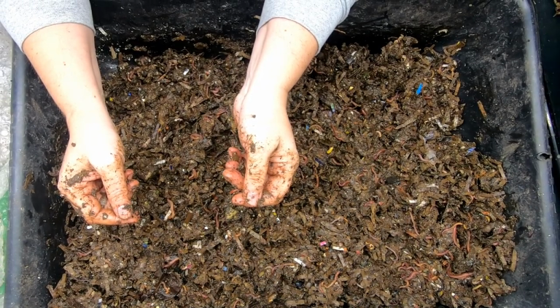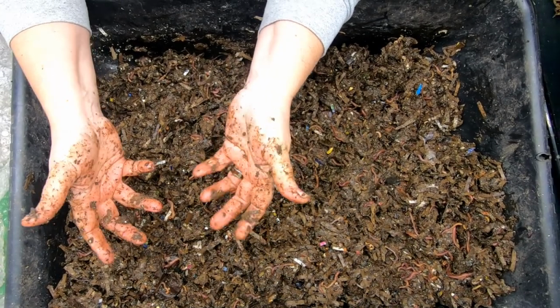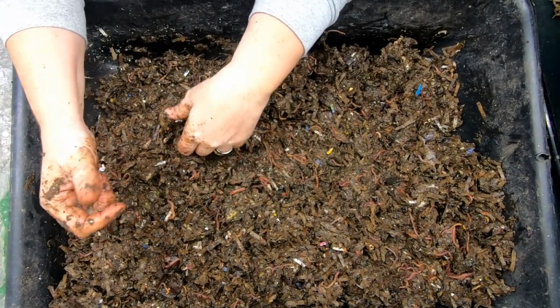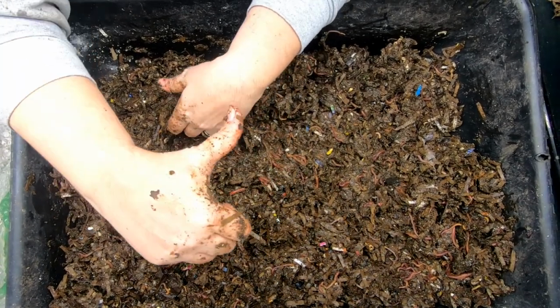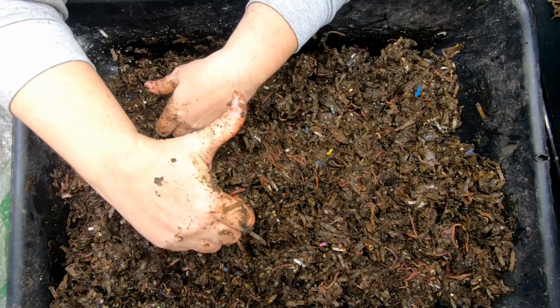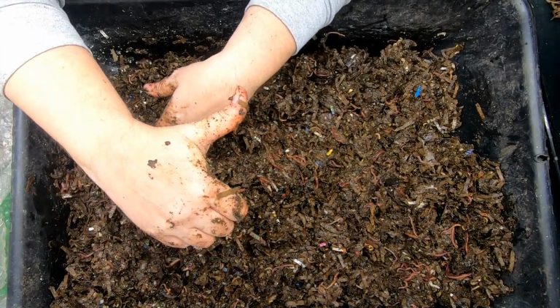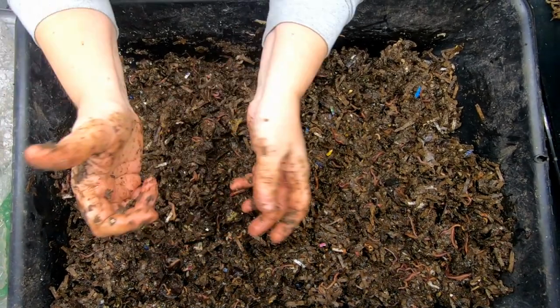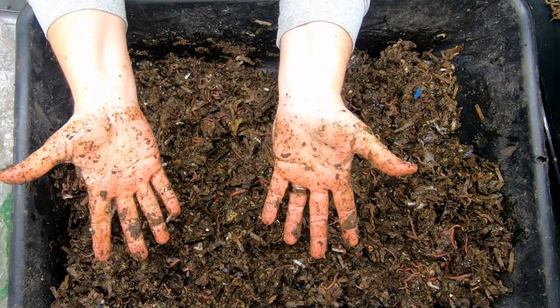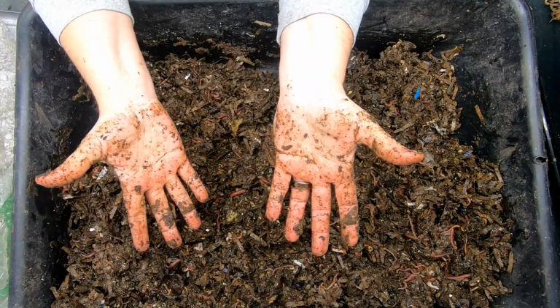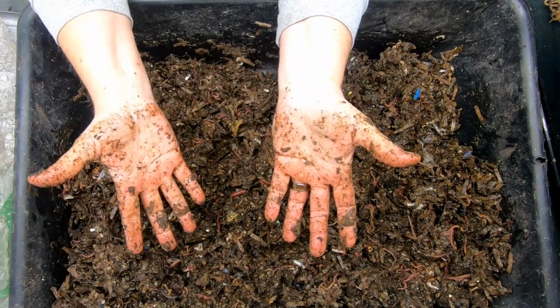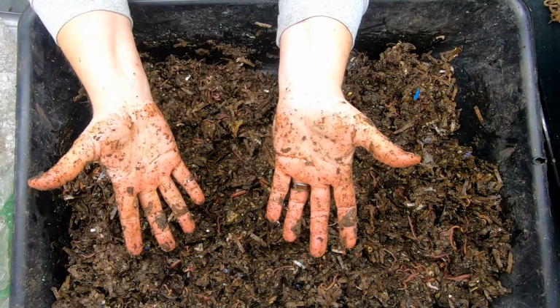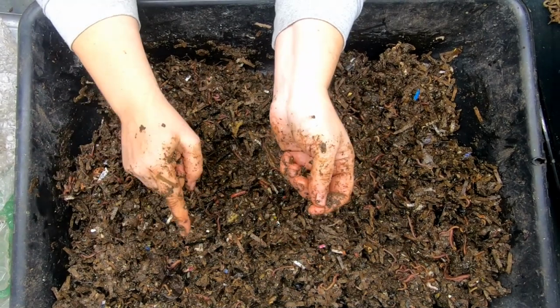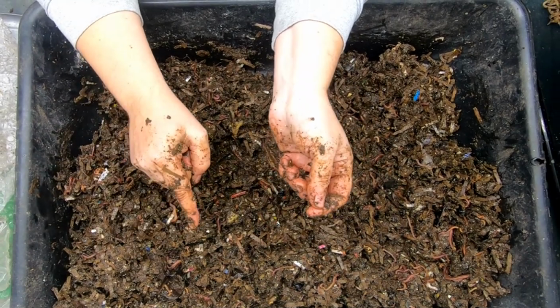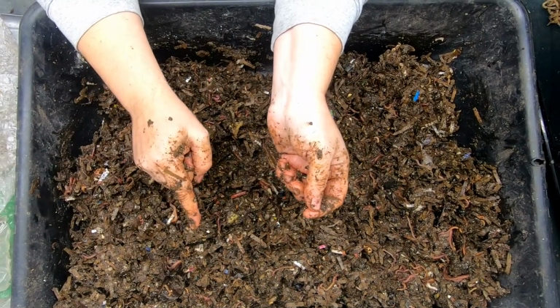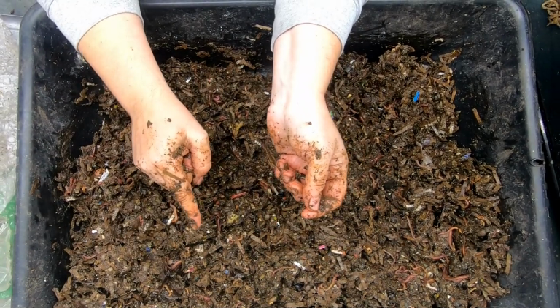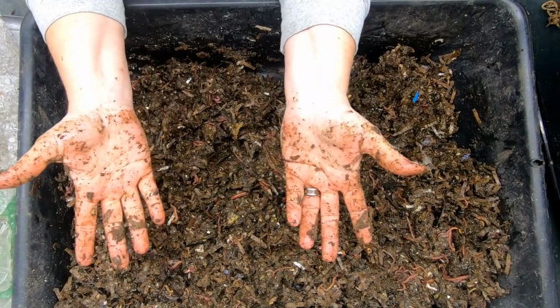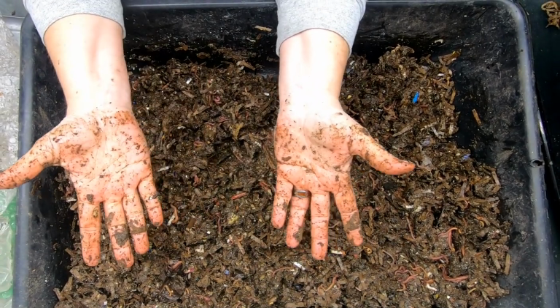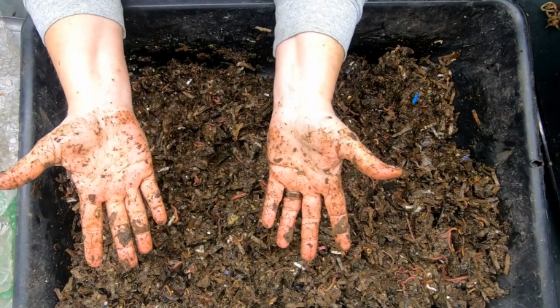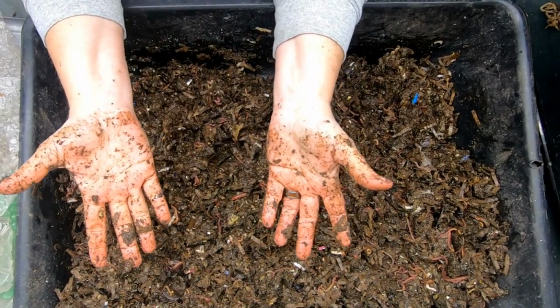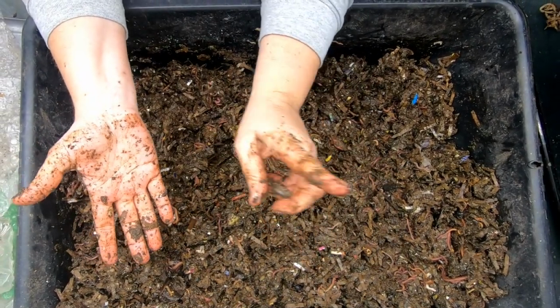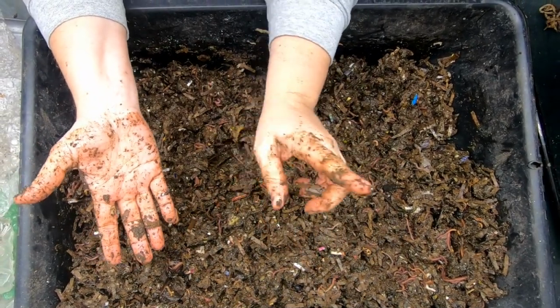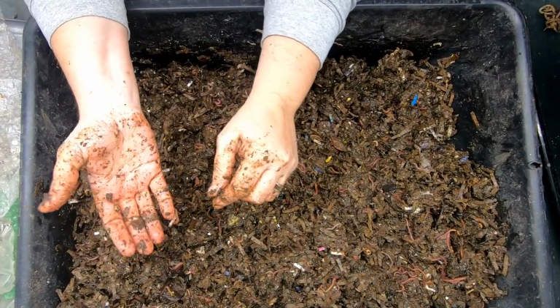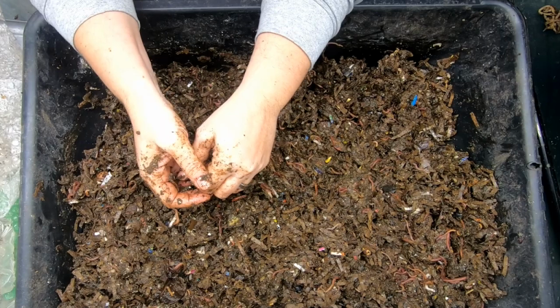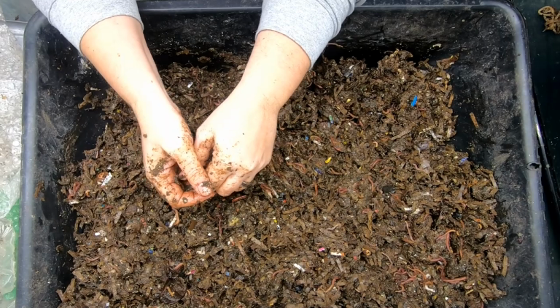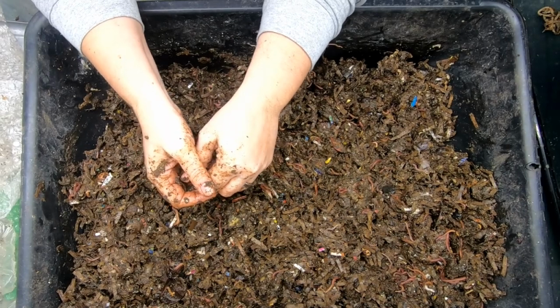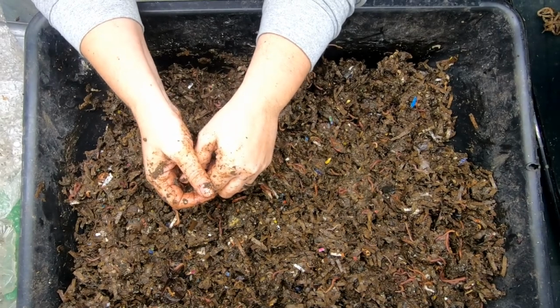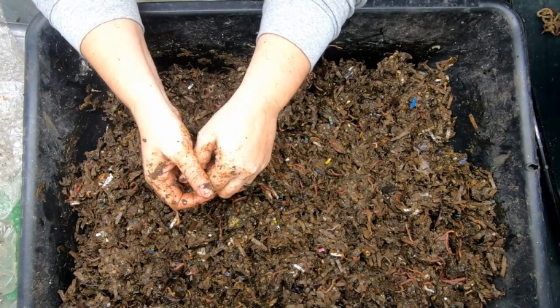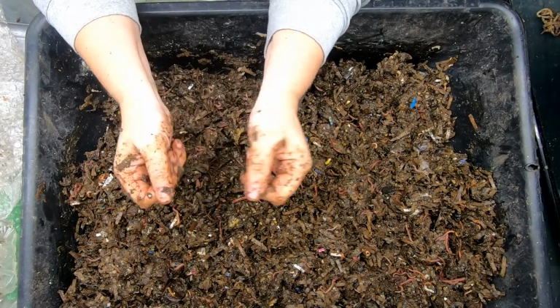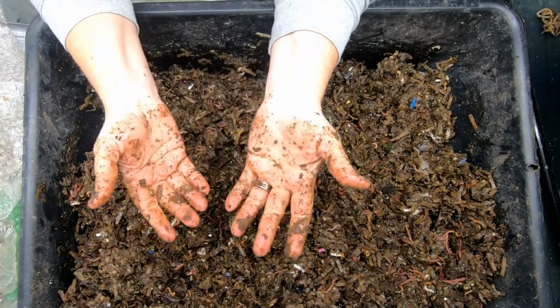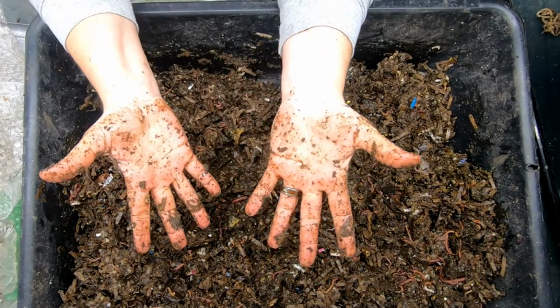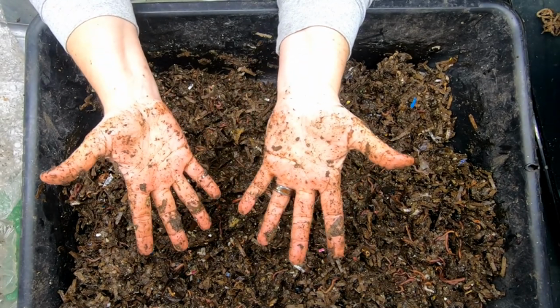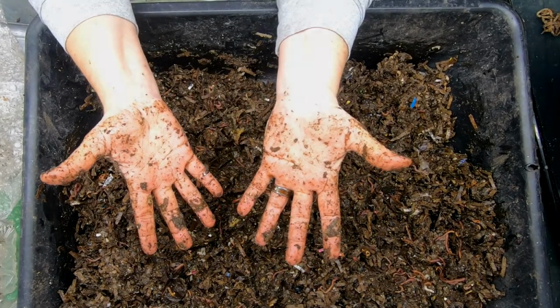If you like the video, give it a muddy thumbs up. If you're not a member of my worm family, click that subscribe button. If you want to know what I'm doing when I'm doing it, ring that bell icon. Alright guys, thanks for hanging out with me and my worms. Everybody have a good day.